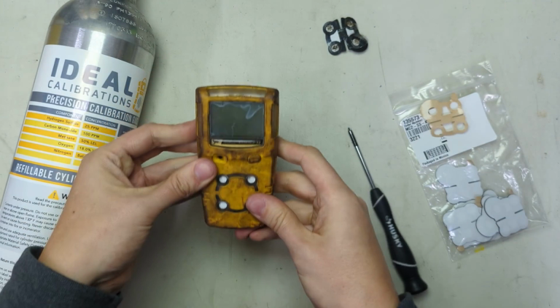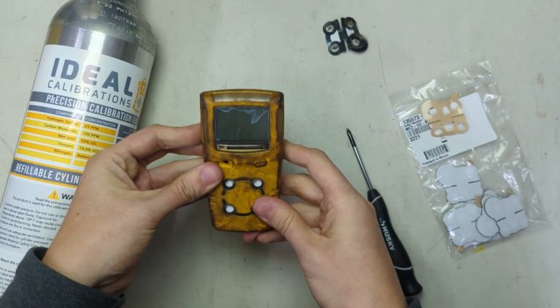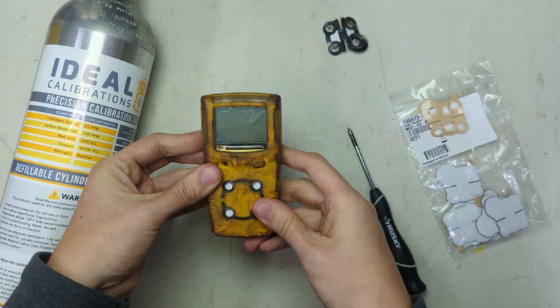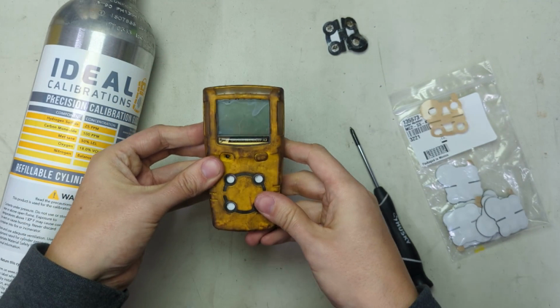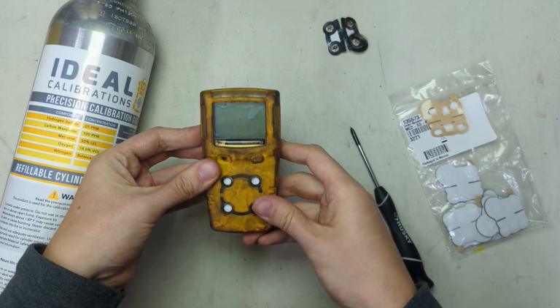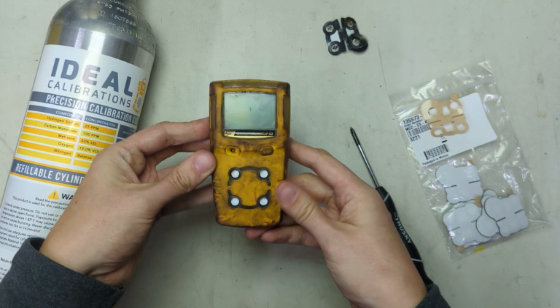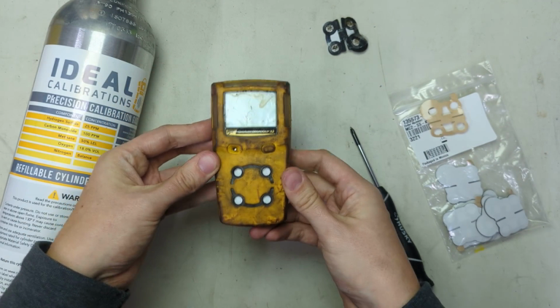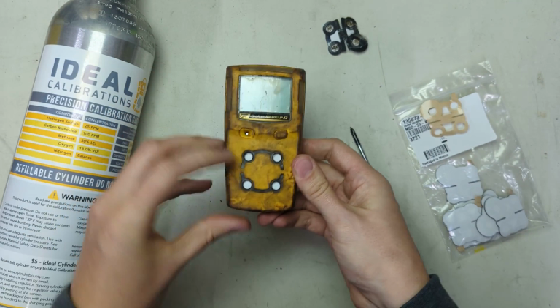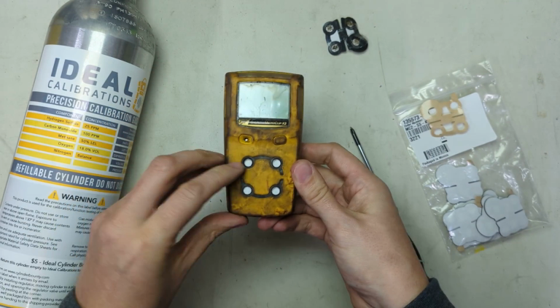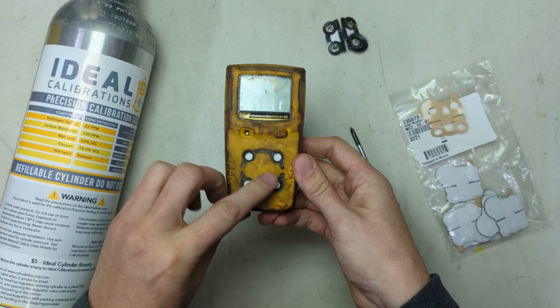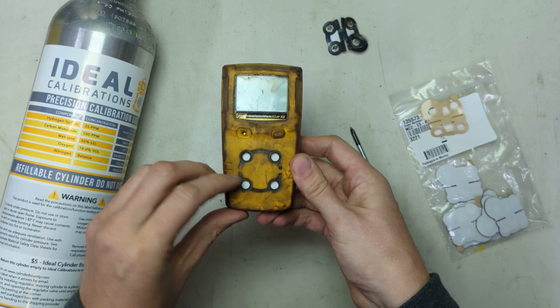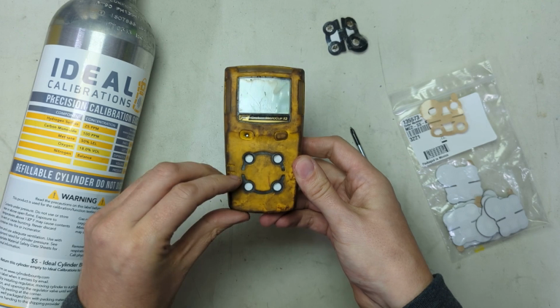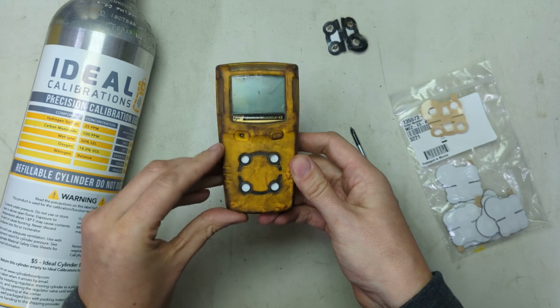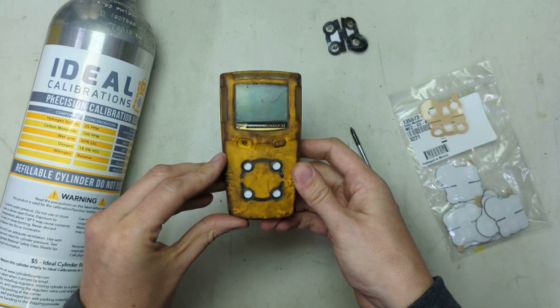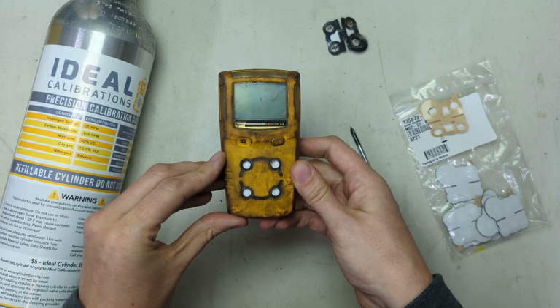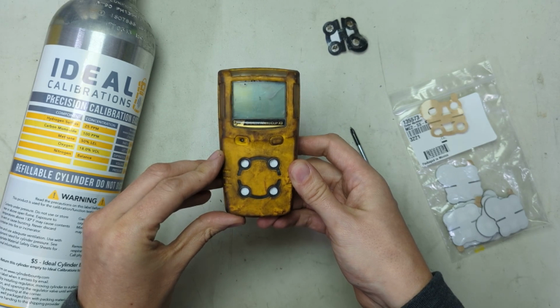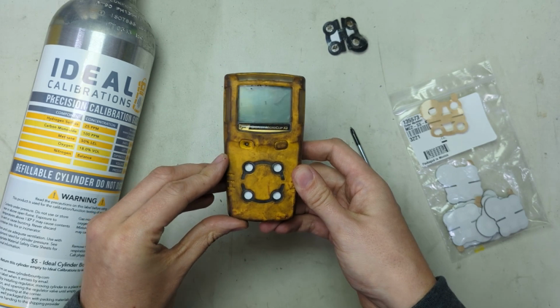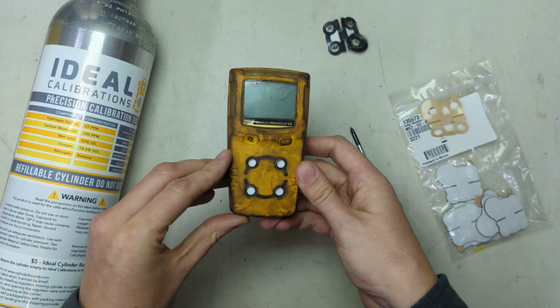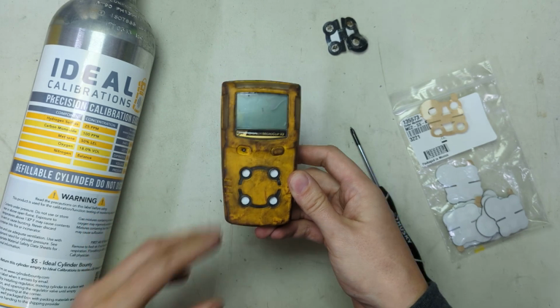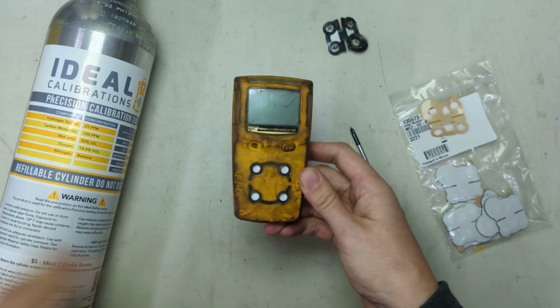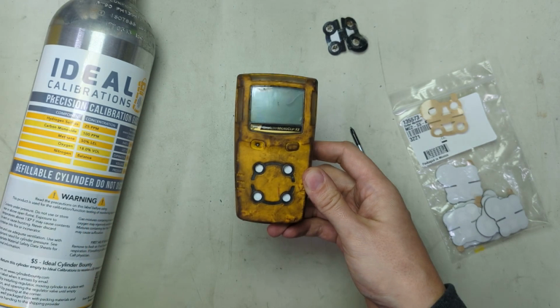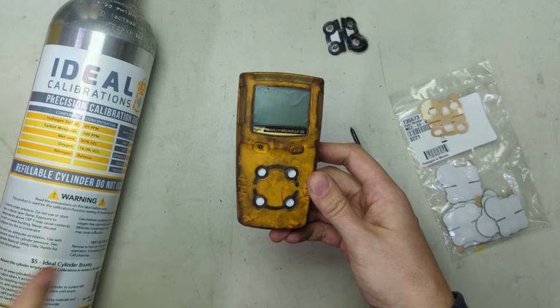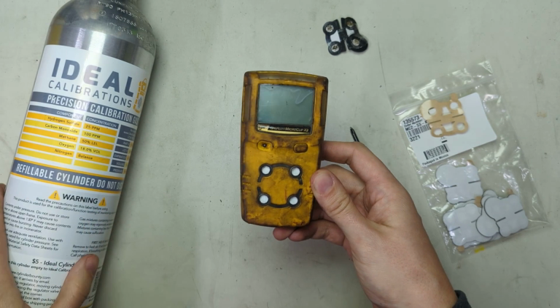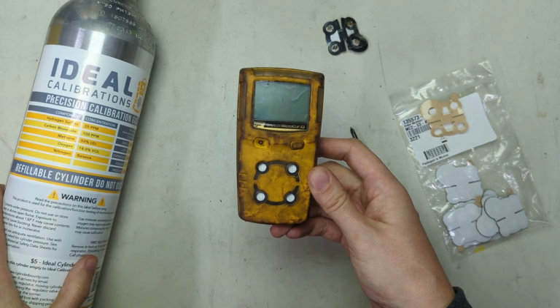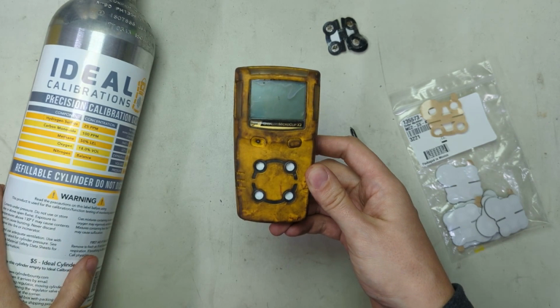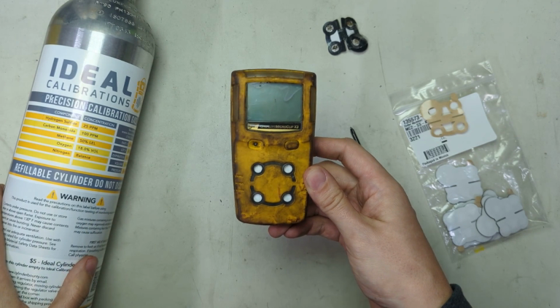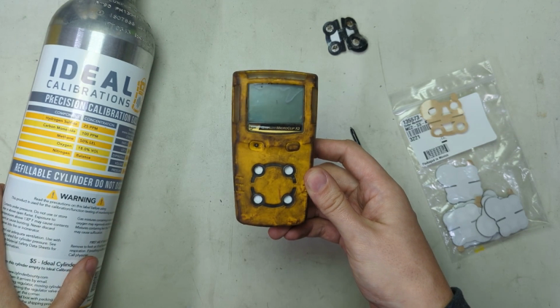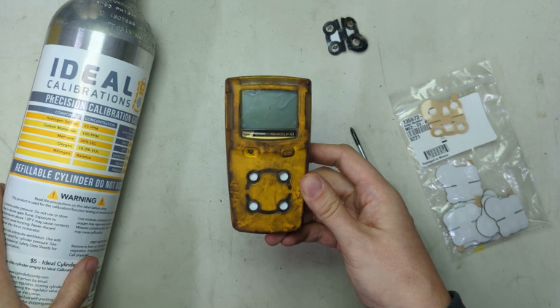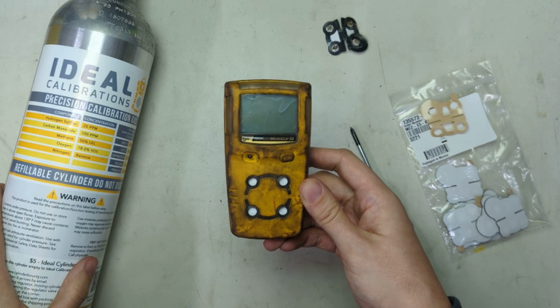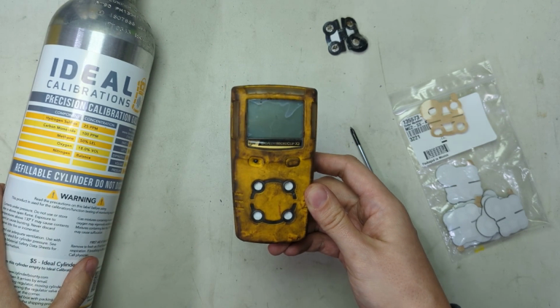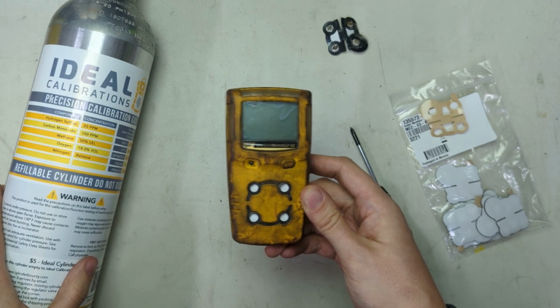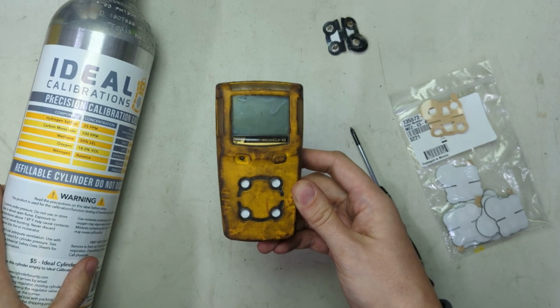This one's all set — it's ready to go back in the field. You can see these are nice and clean, ready to go. The next step is to go through calibration. If you need help with that, you can watch our video.